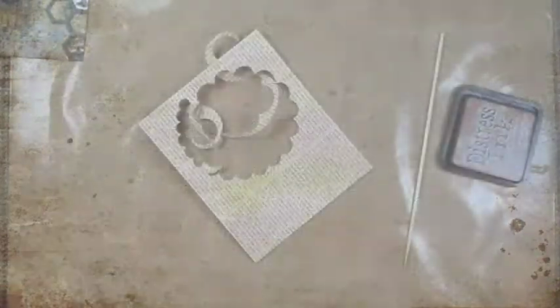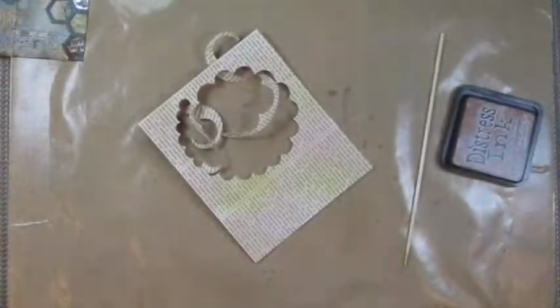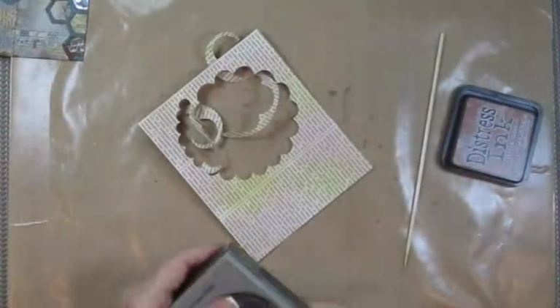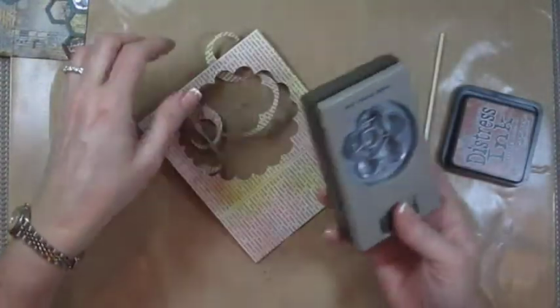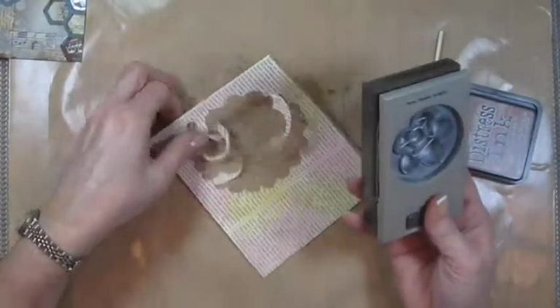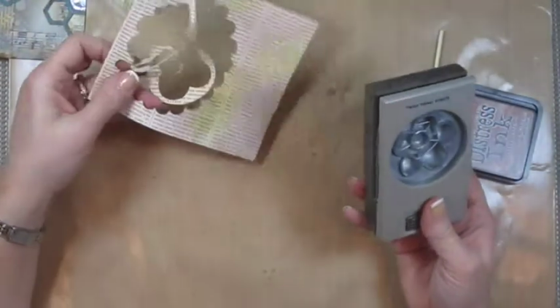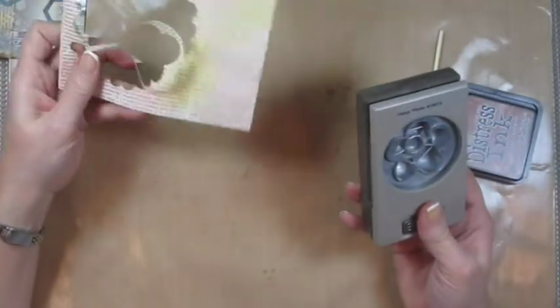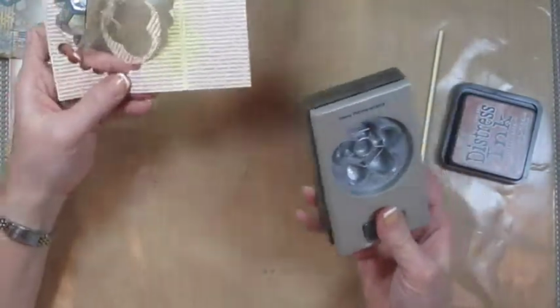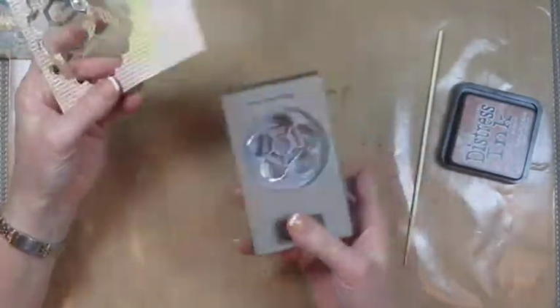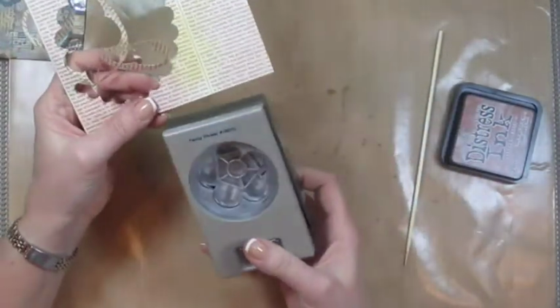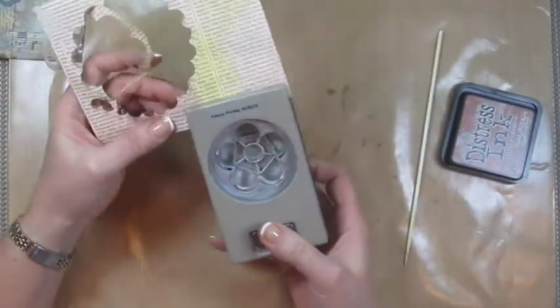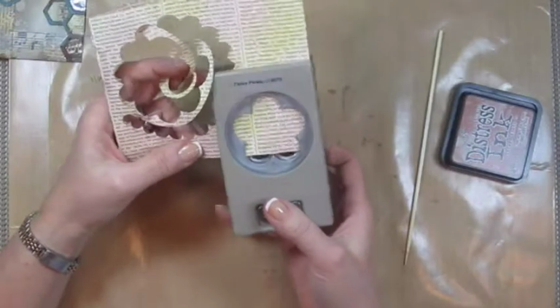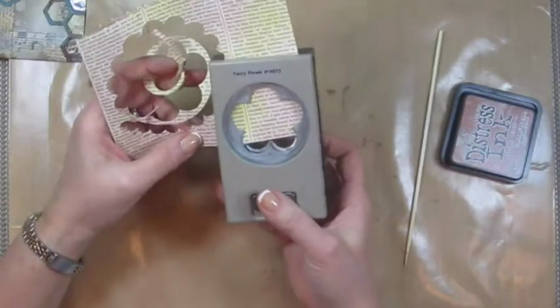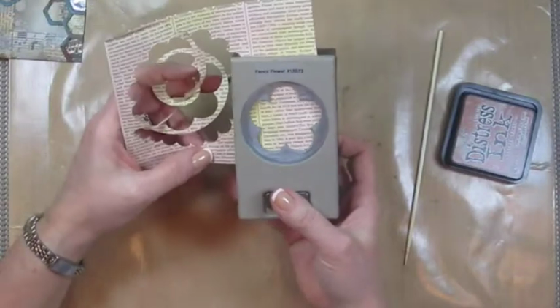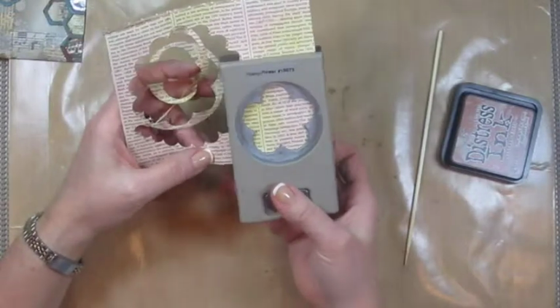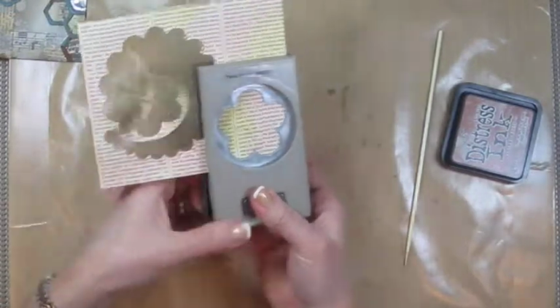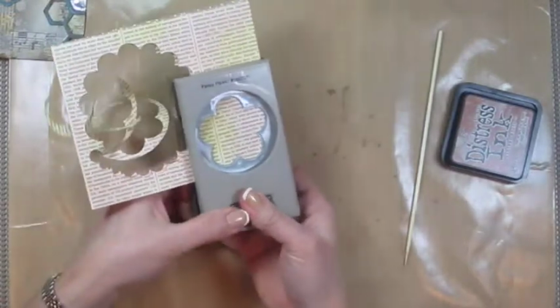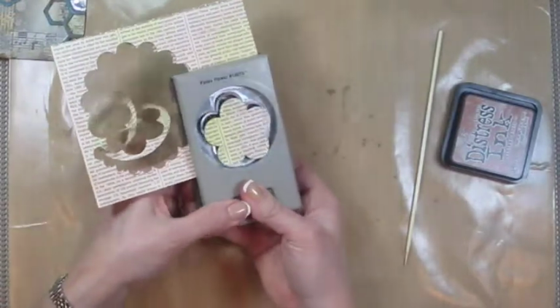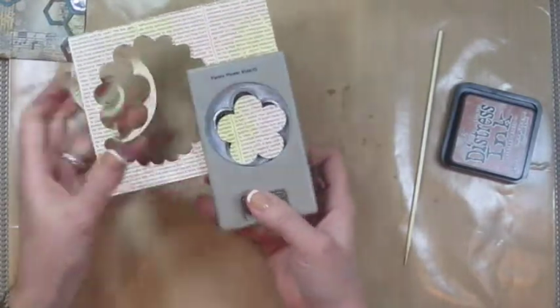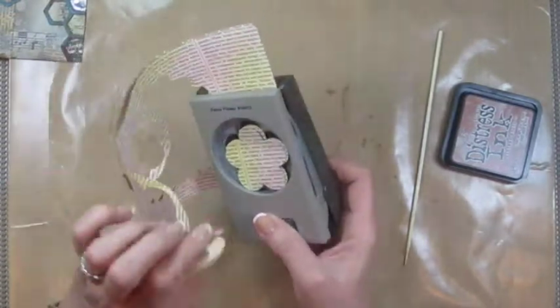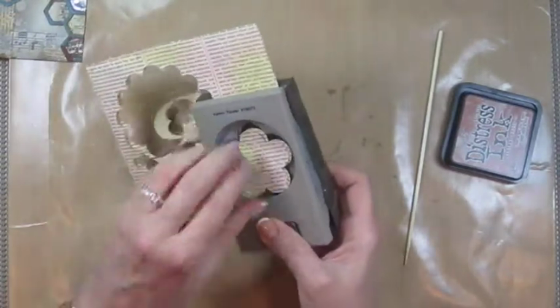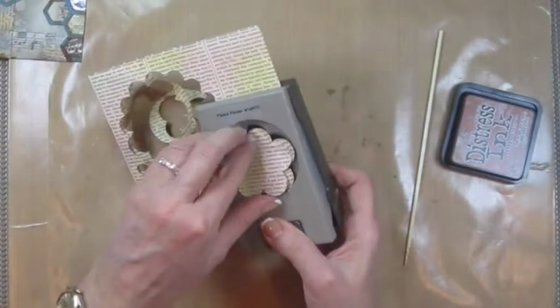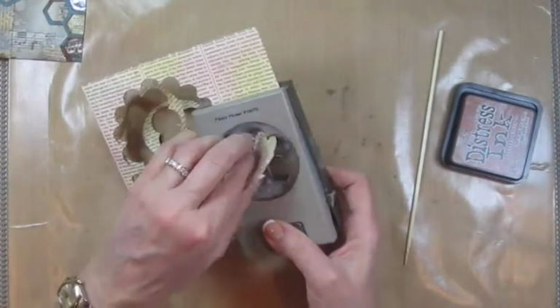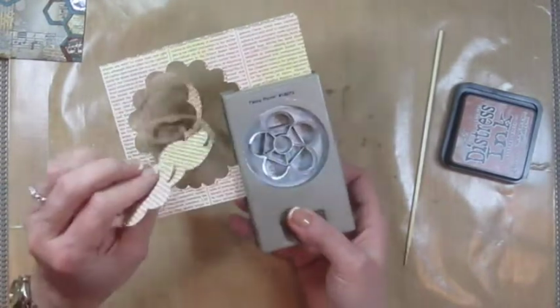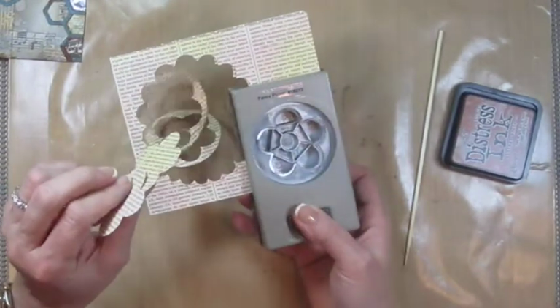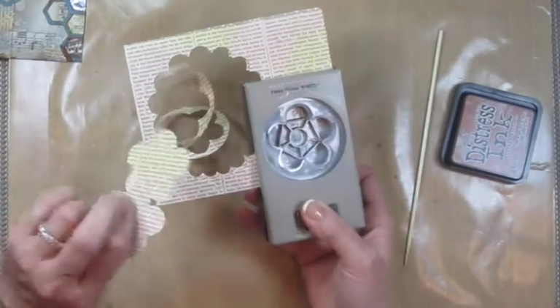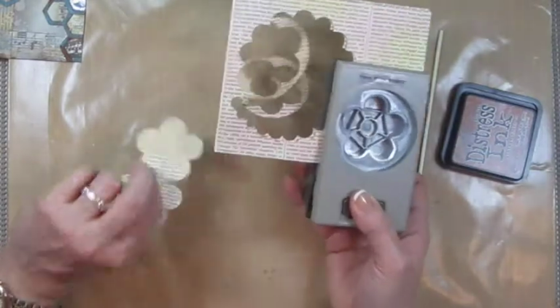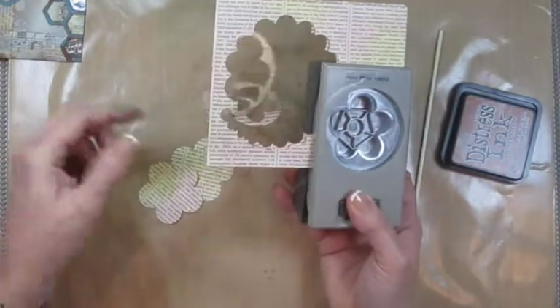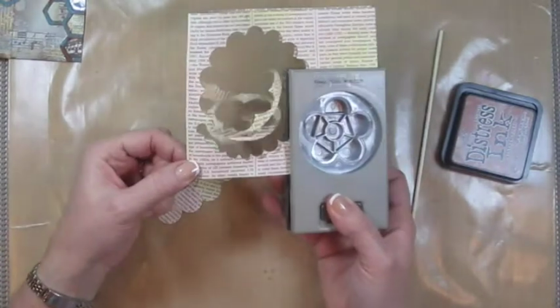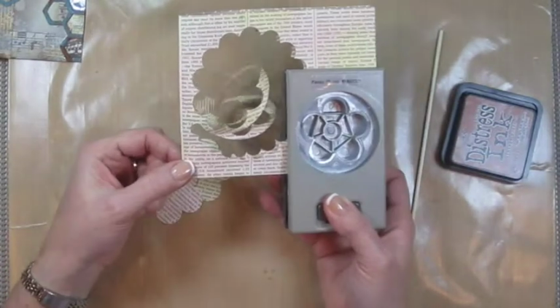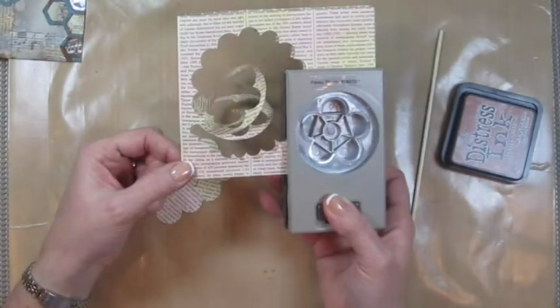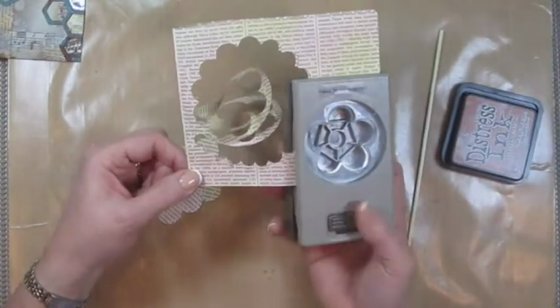Now I'm going to show you how to make a flower if you don't have the die. You're just going to use a punch. This is a fancy flower punch. I'm punching through two layers at a time.